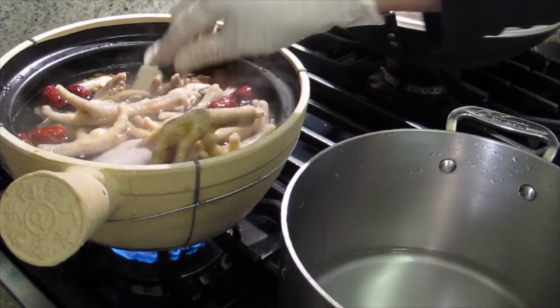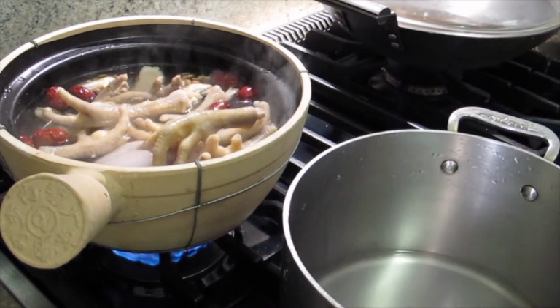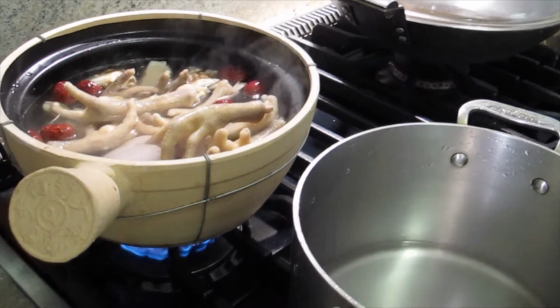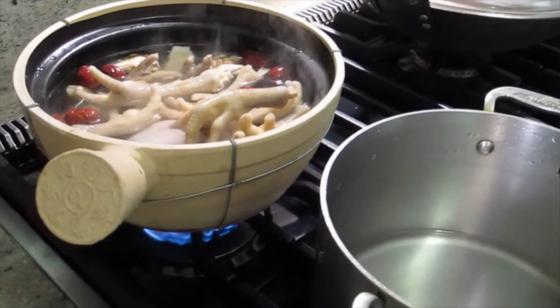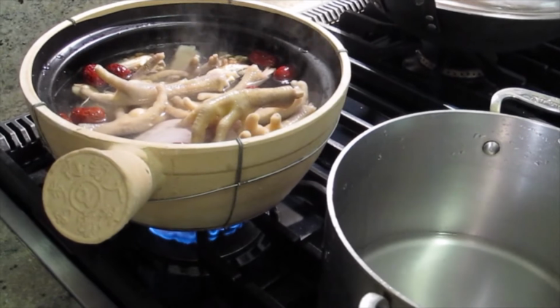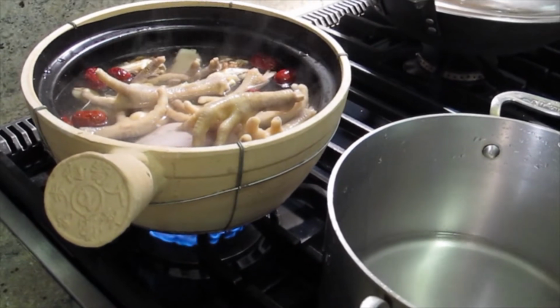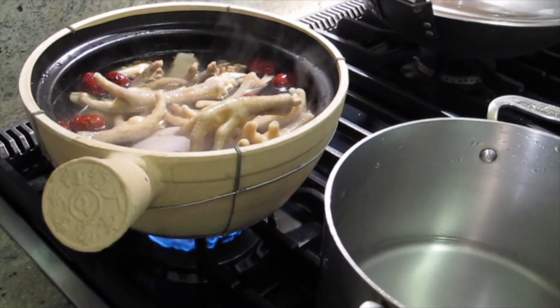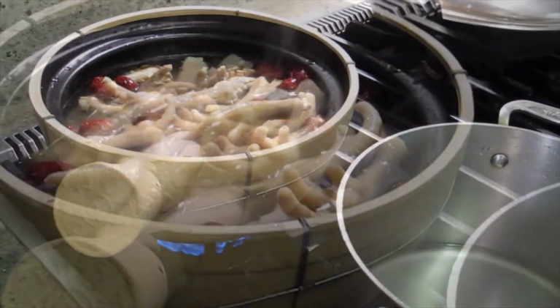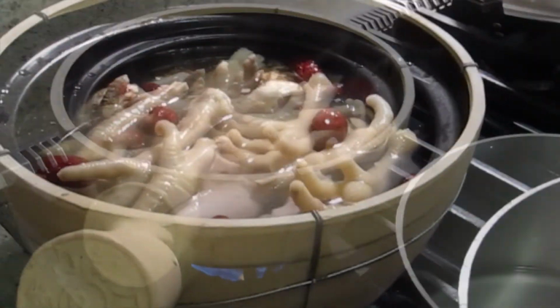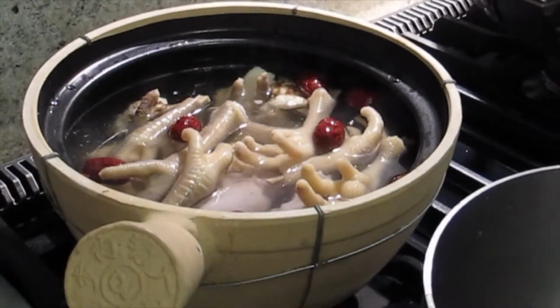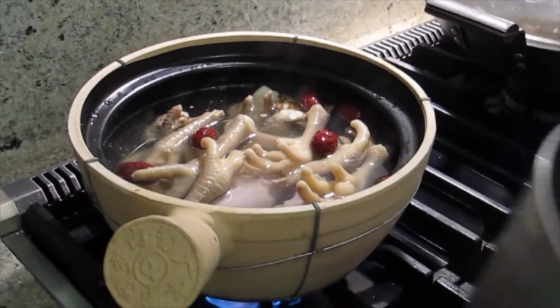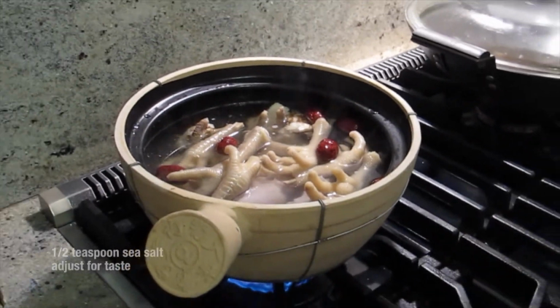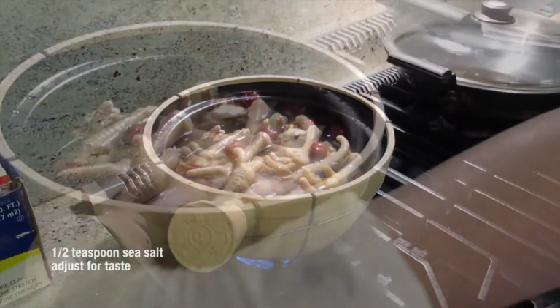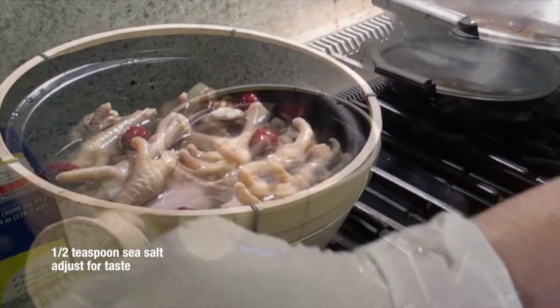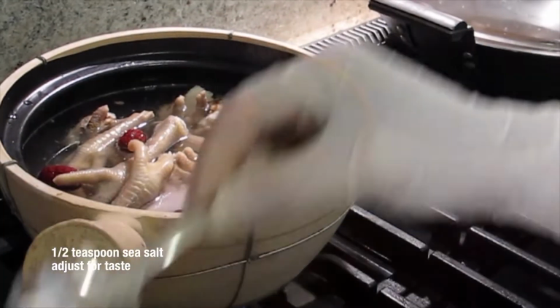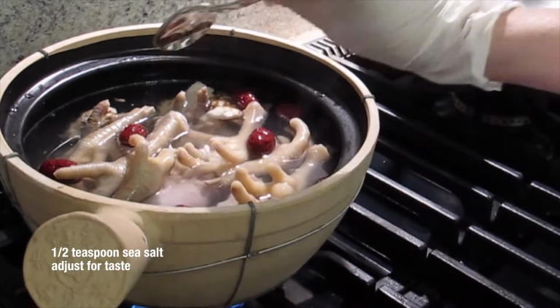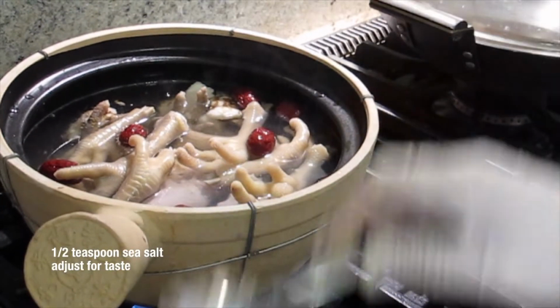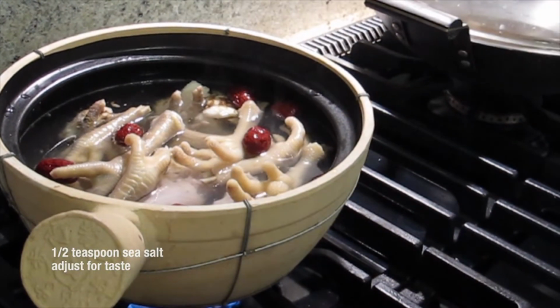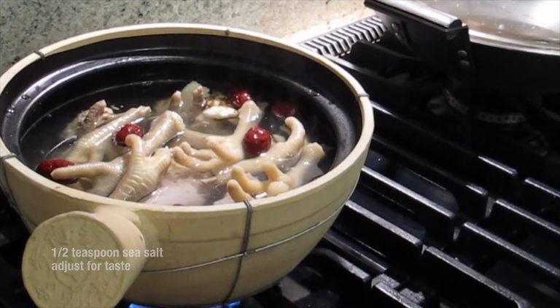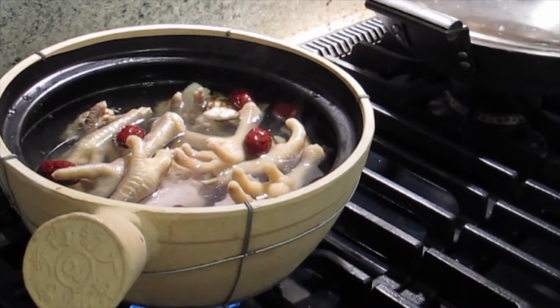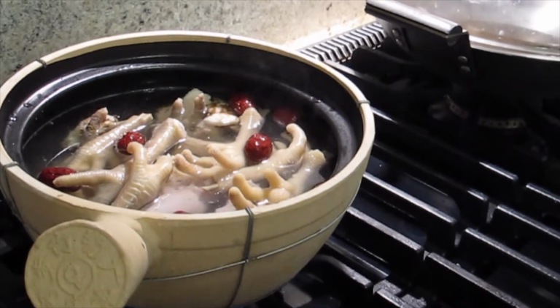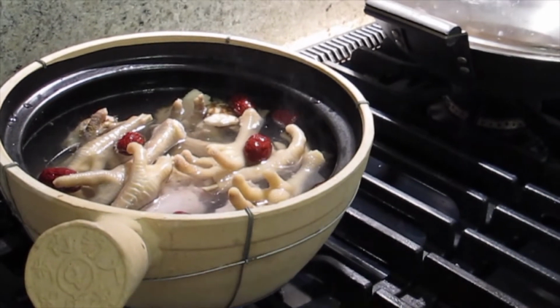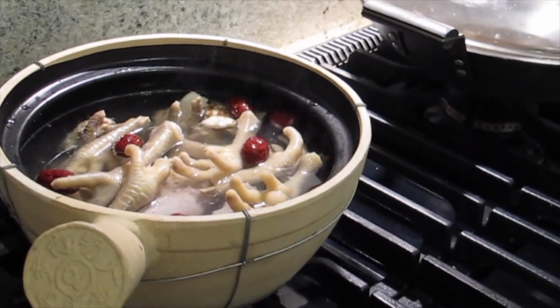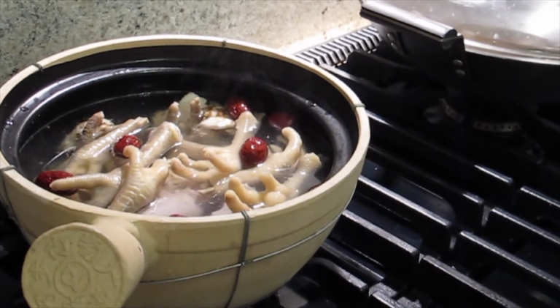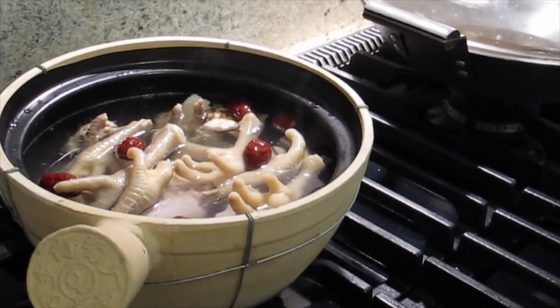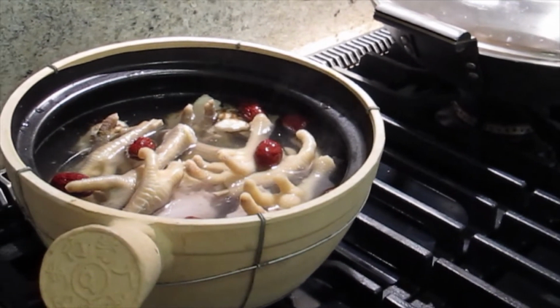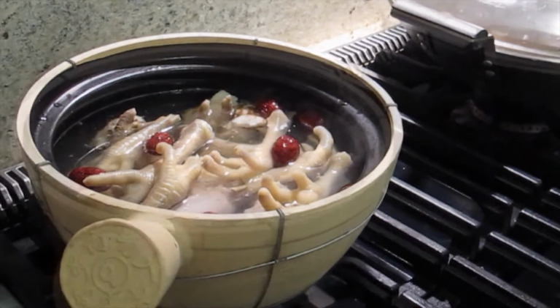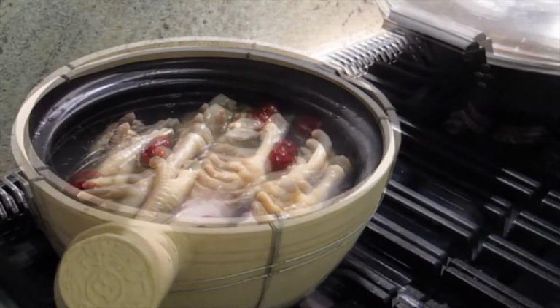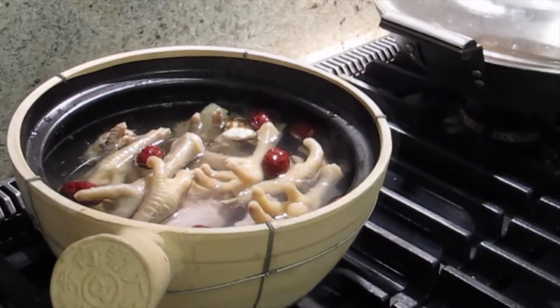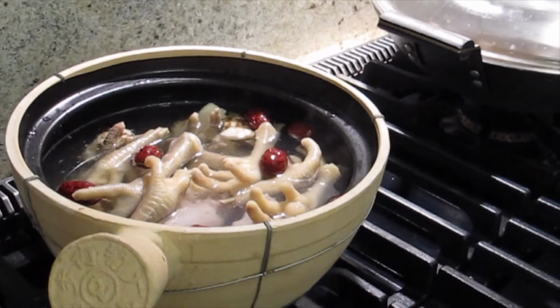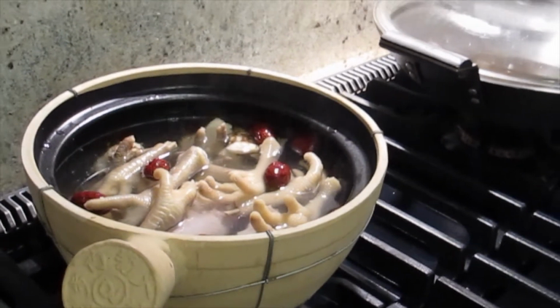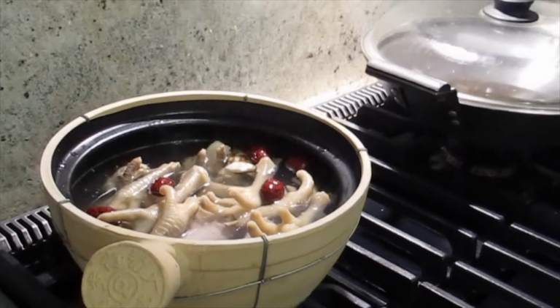I'm going to turn it up a little bit higher. This part, you cannot do it too high. I'm going to put a little bit of salt there, then I'll let it cook. When it boils back, then I'll turn it to simmer. Can I cover it? Yeah, cover it.